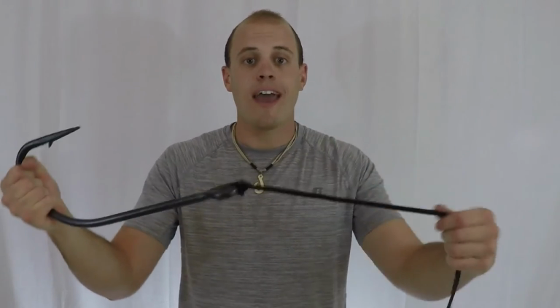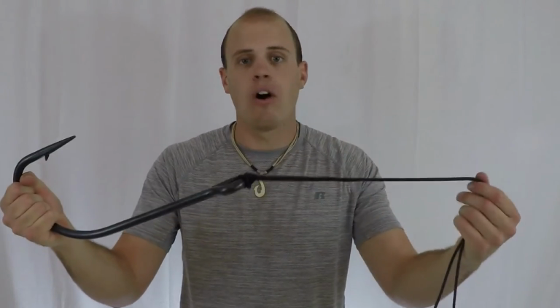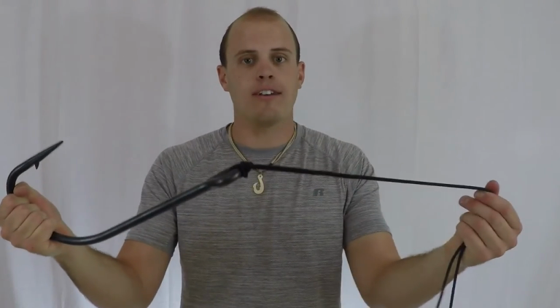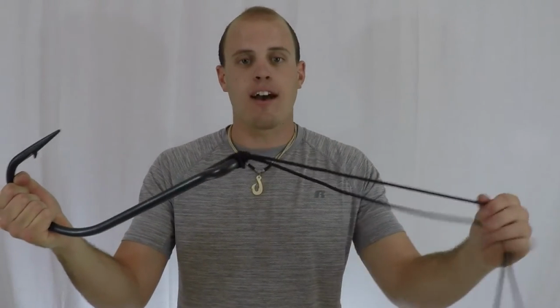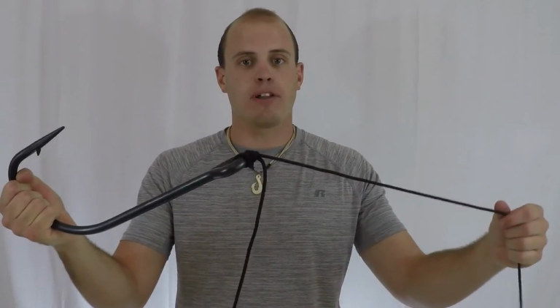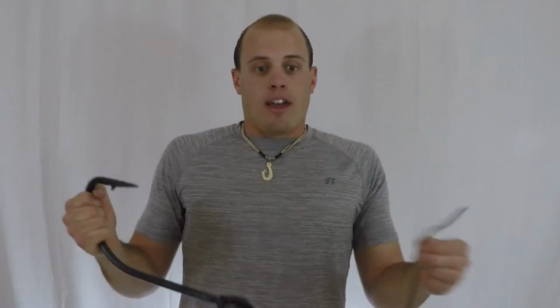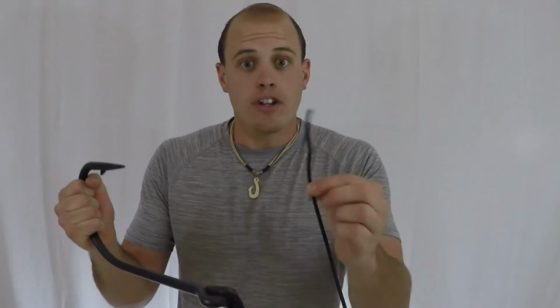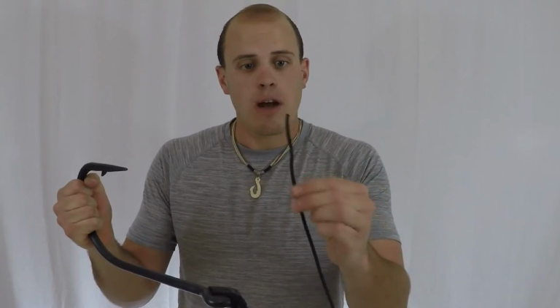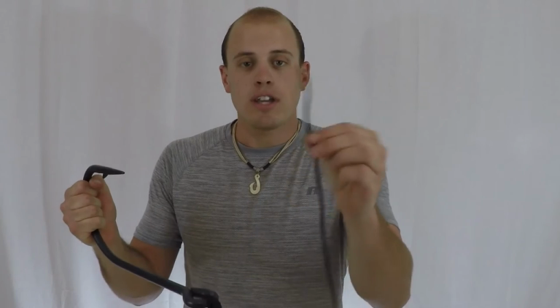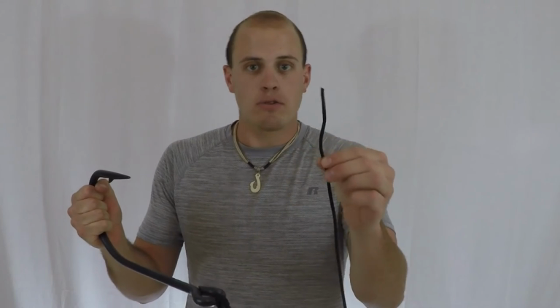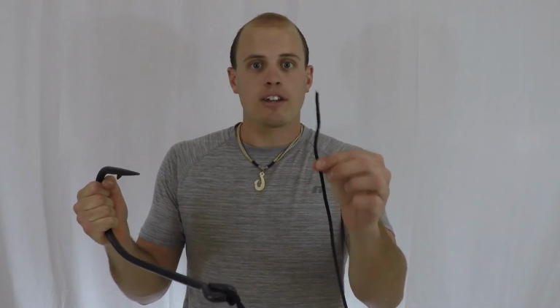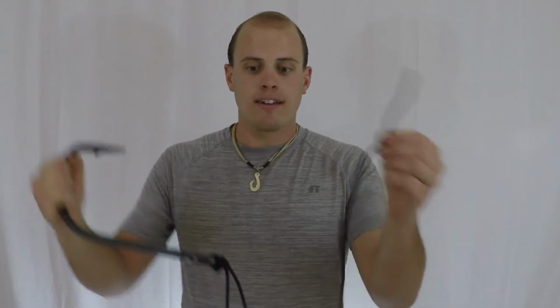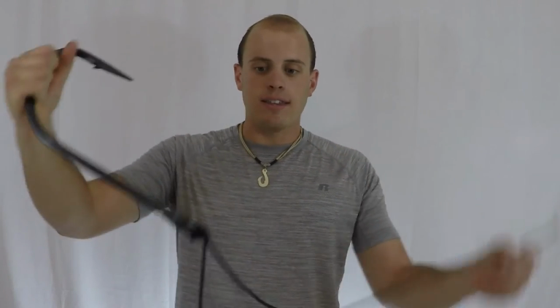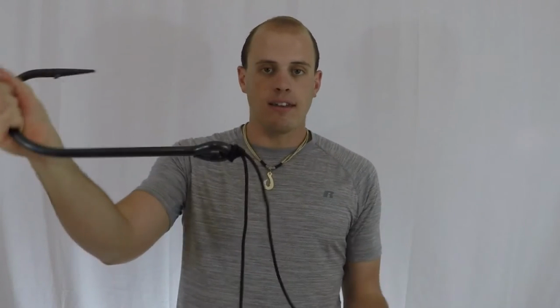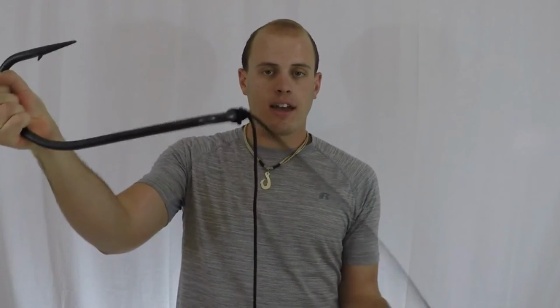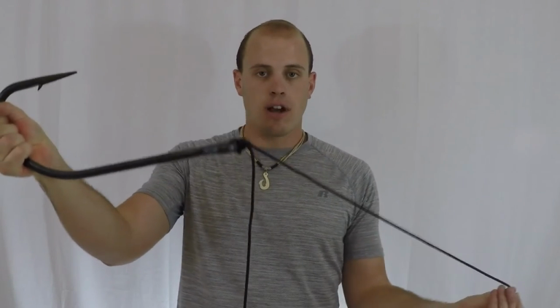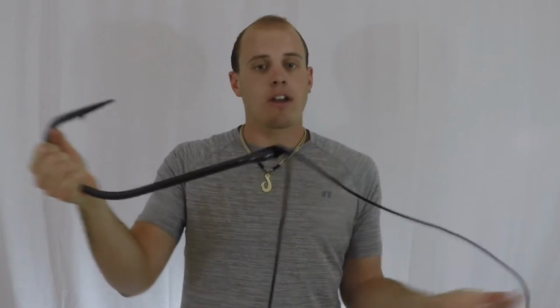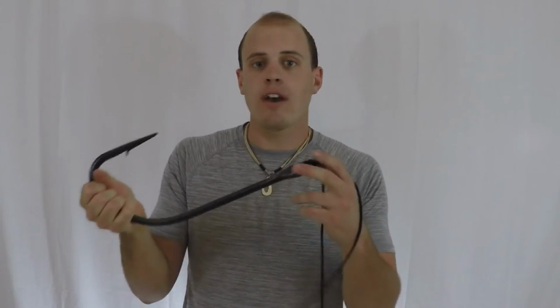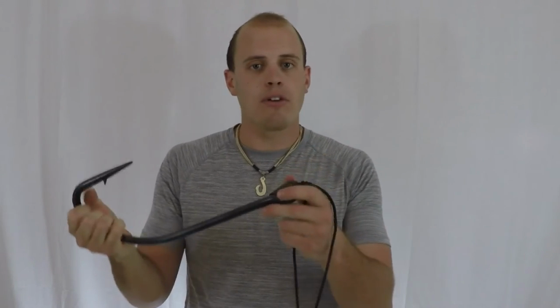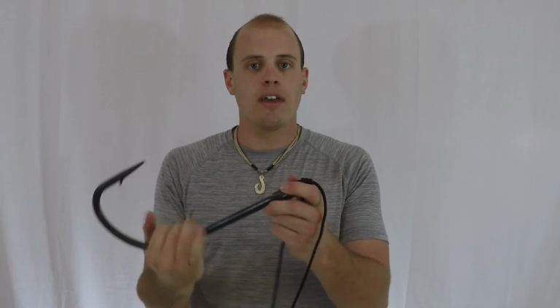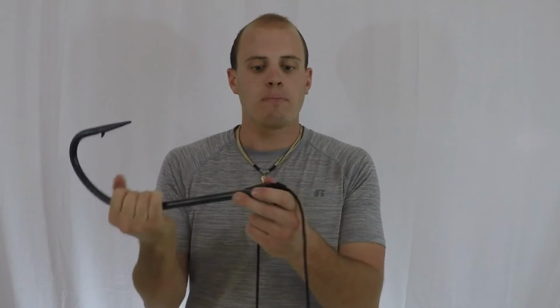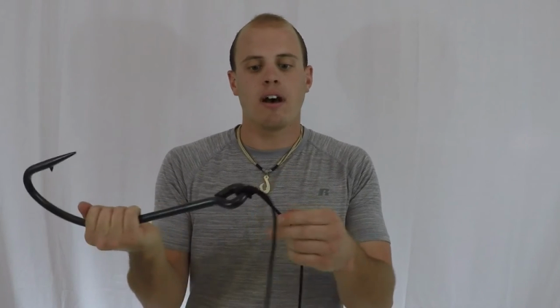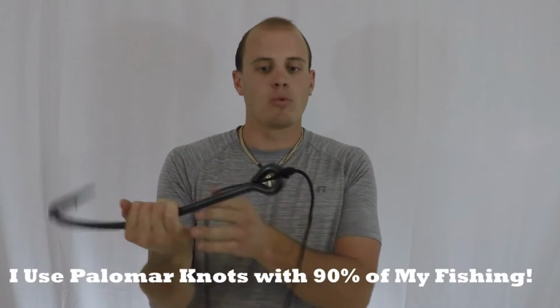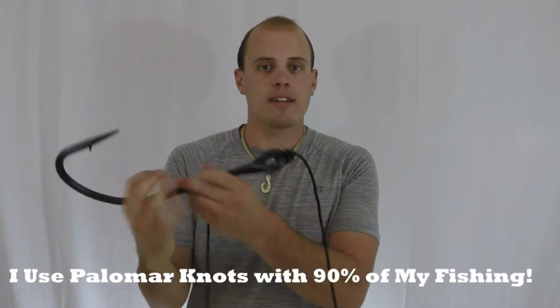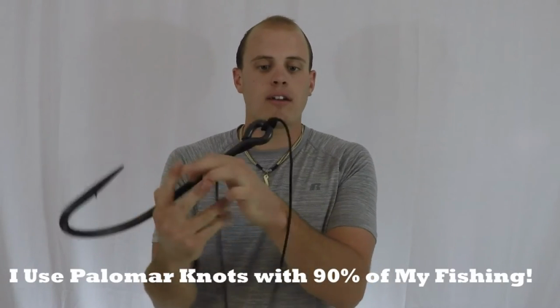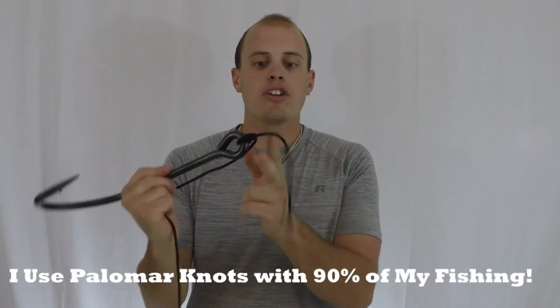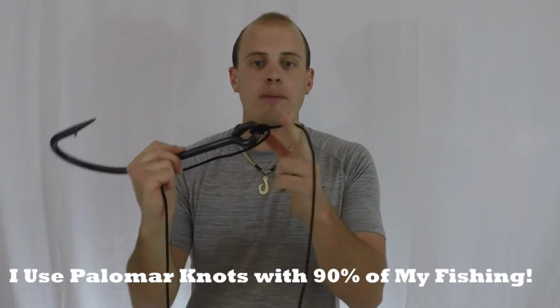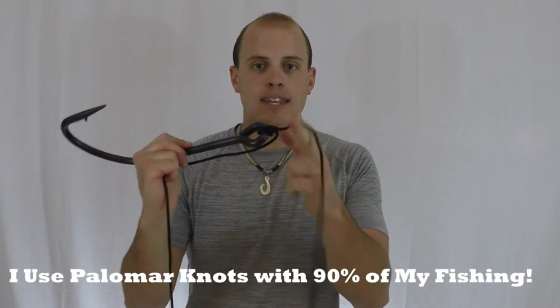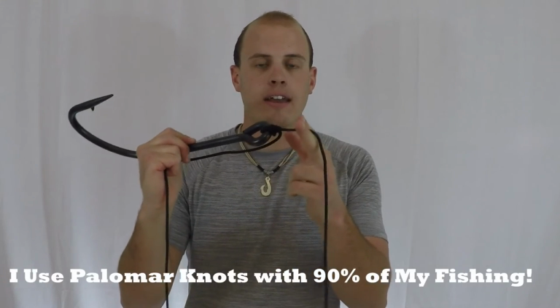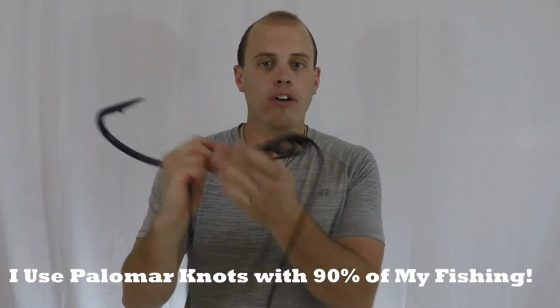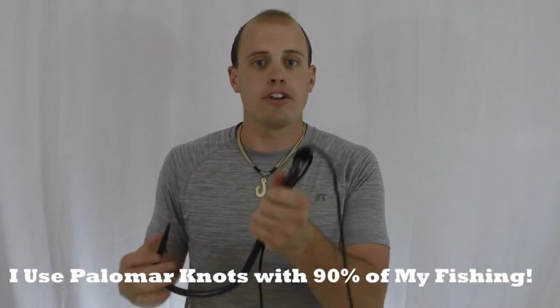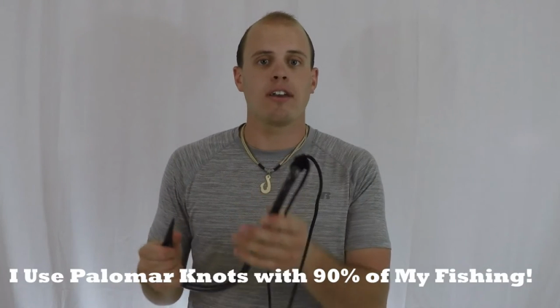And that's all there is to tying the polymer knot. Now if you're using a drop shot rig, you just have to attach a sinker to this end and you've got a great drop shot rig. Or if you have any other bait — a crankbait, a worm — it doesn't matter. You just clip the tag end off and you're ready to go.